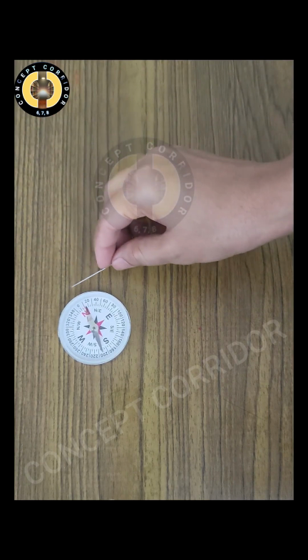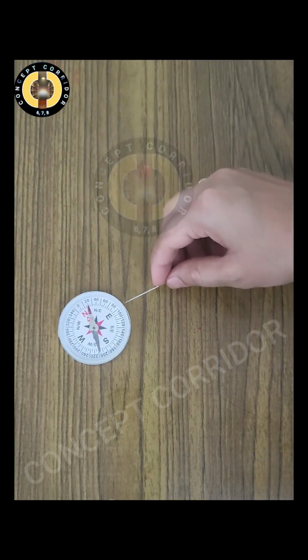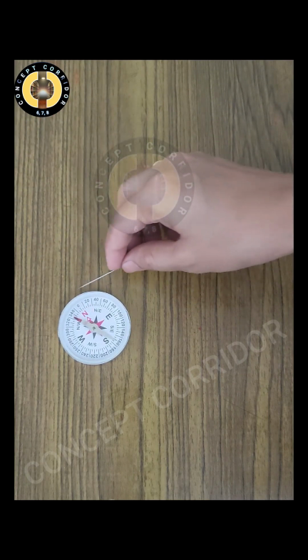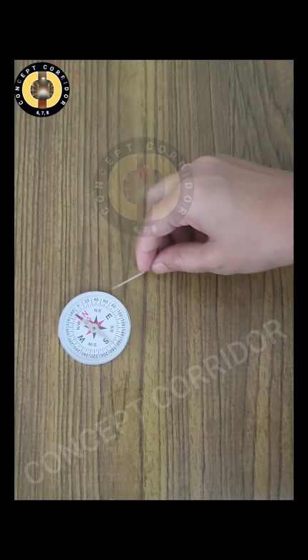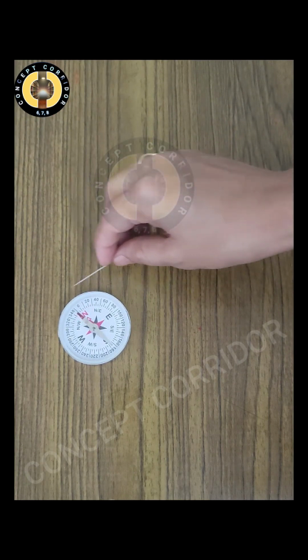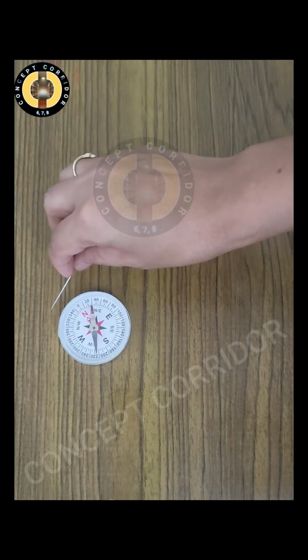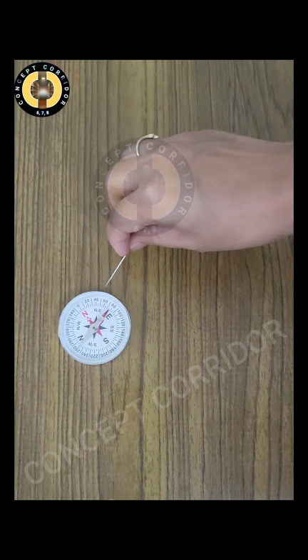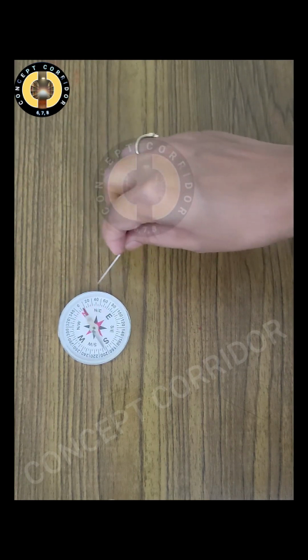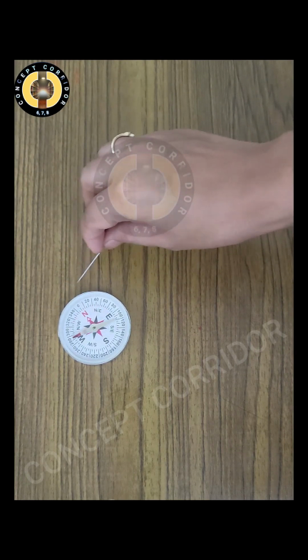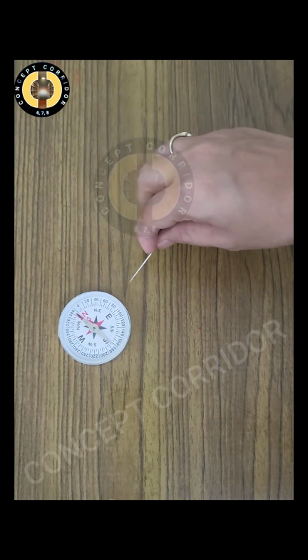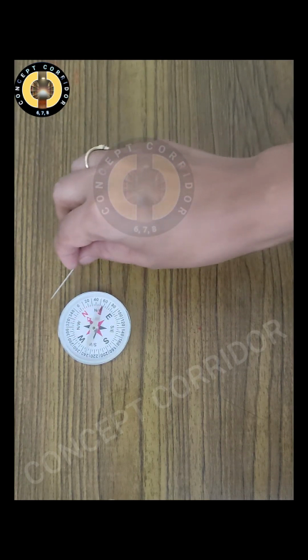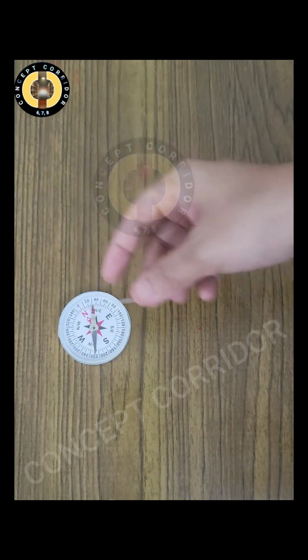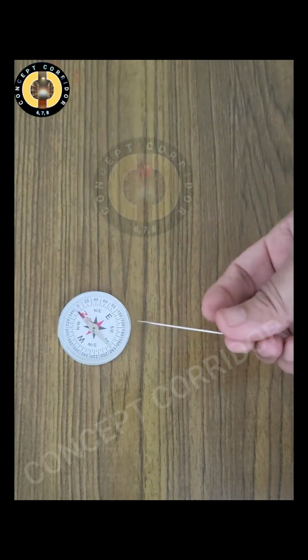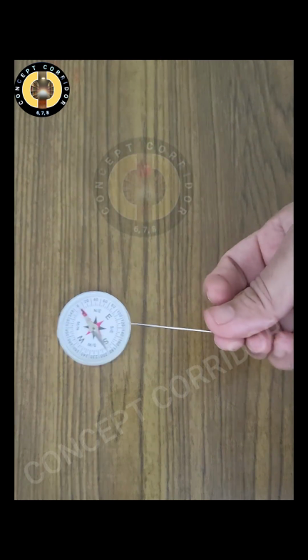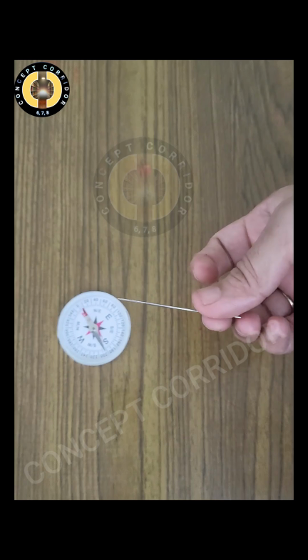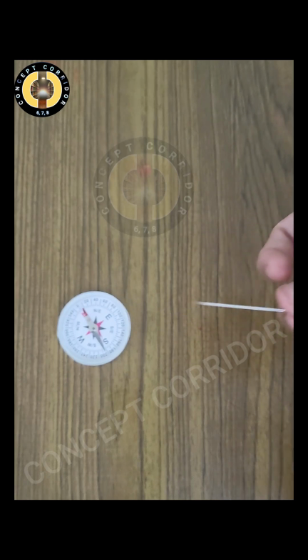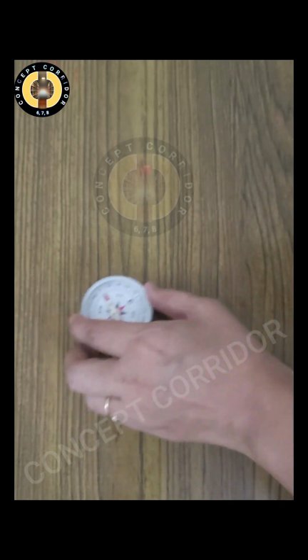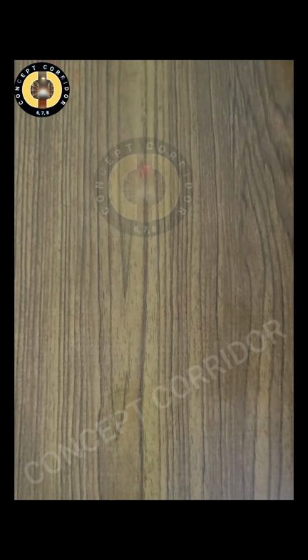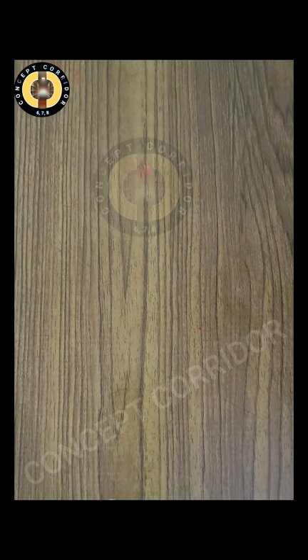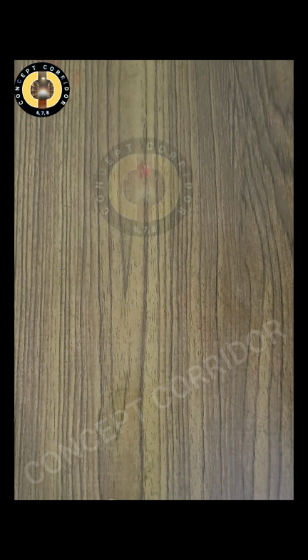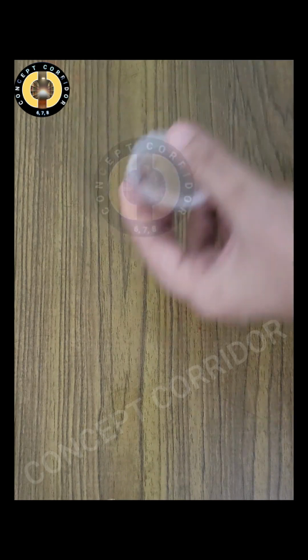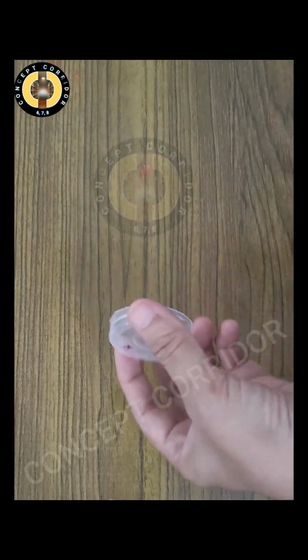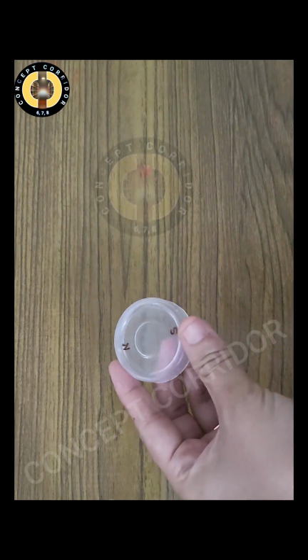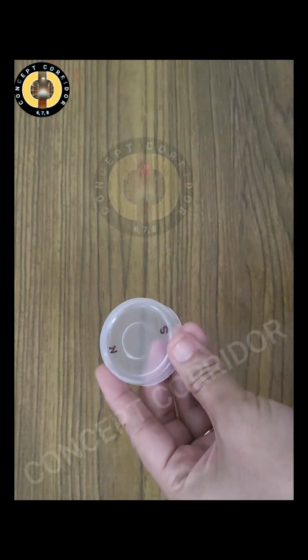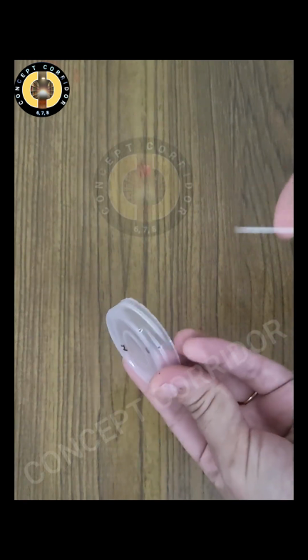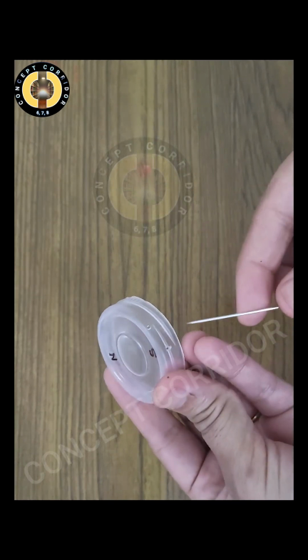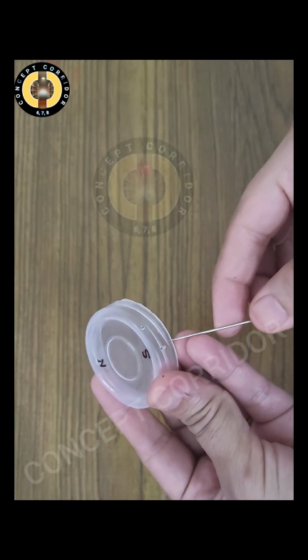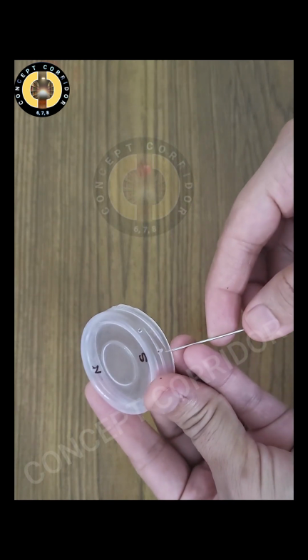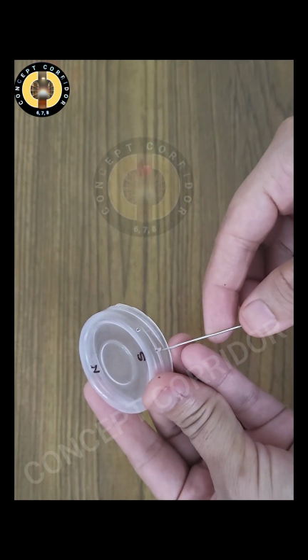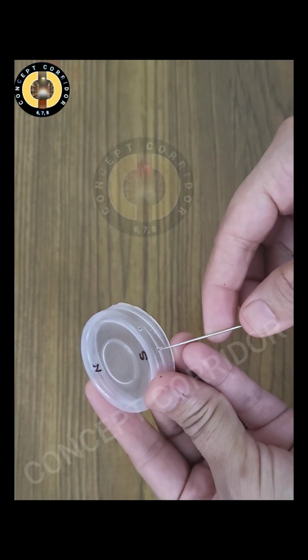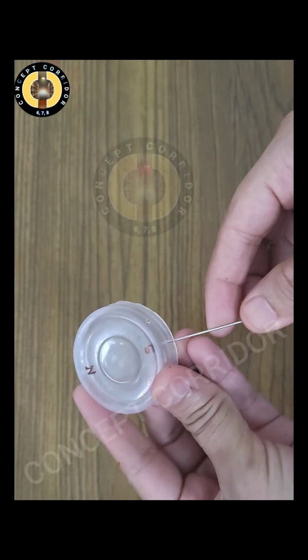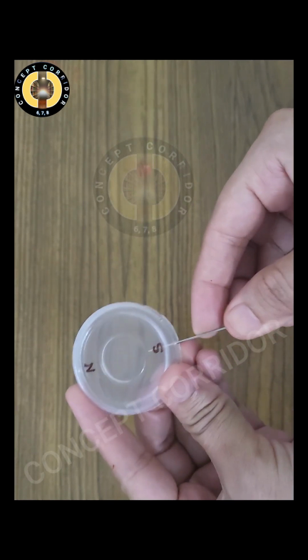Now let's check whether this needle is magnetized or not. Again bring it near the magnetic compass — you can see there is deflection. It shows that our needle is now magnetized. Take the bottle cap and put the needle again in the bottle cap.